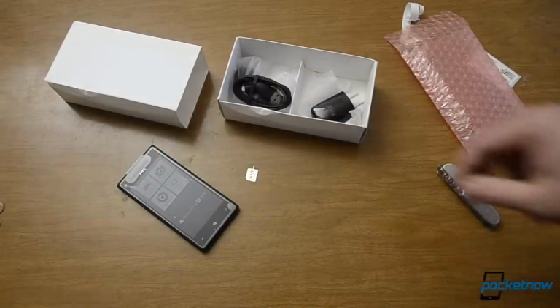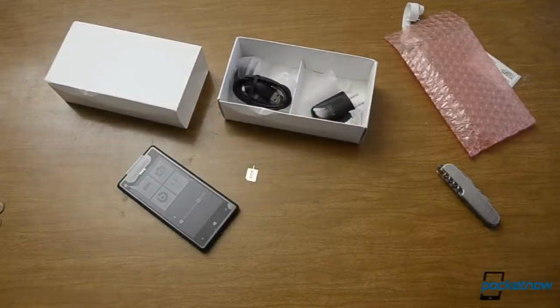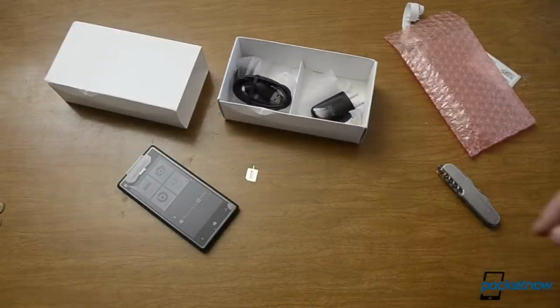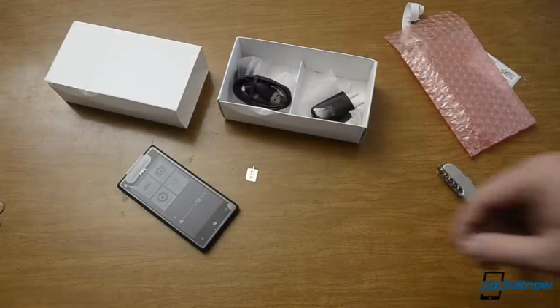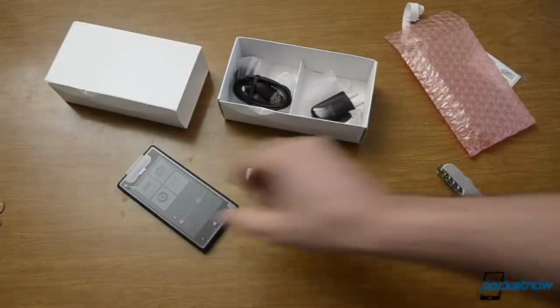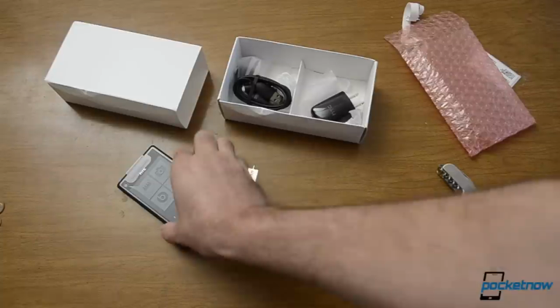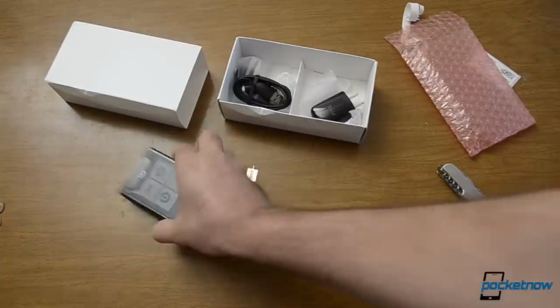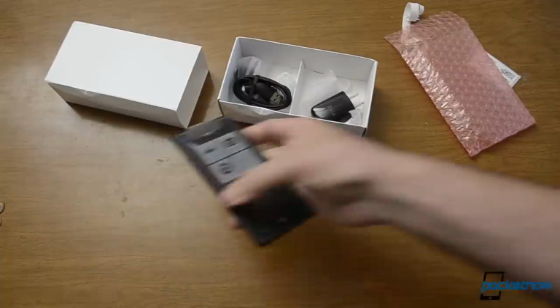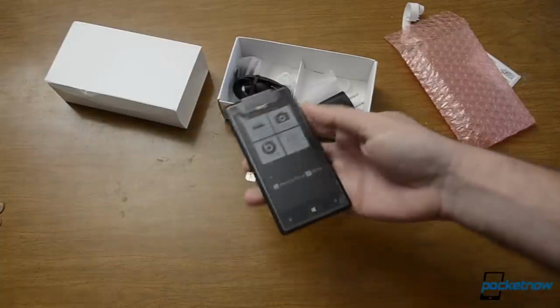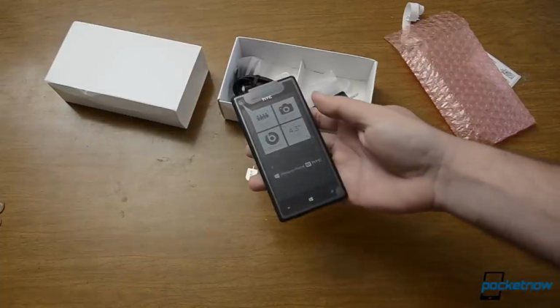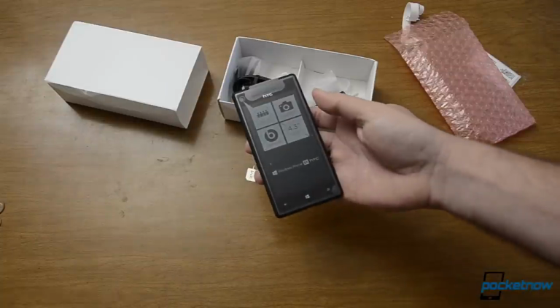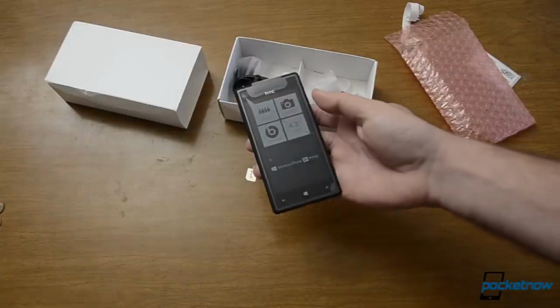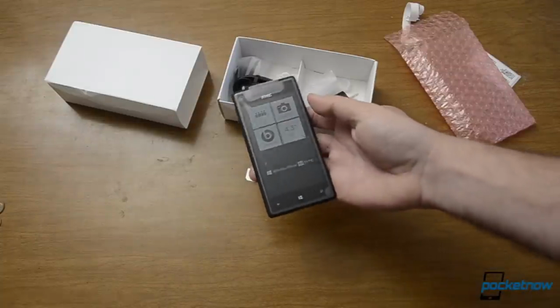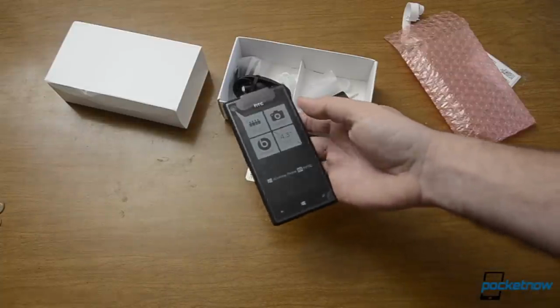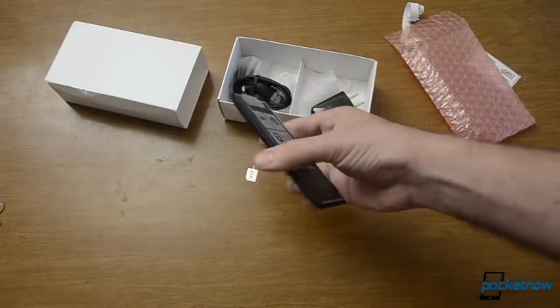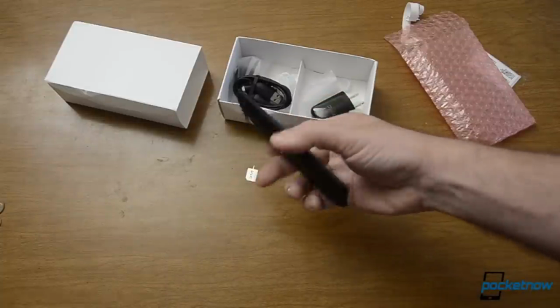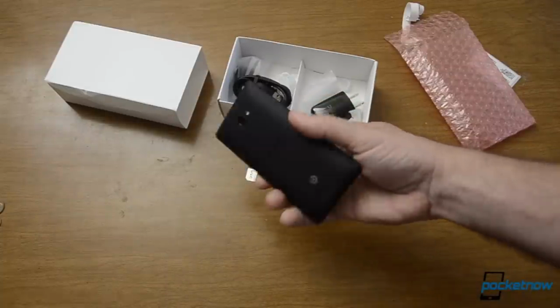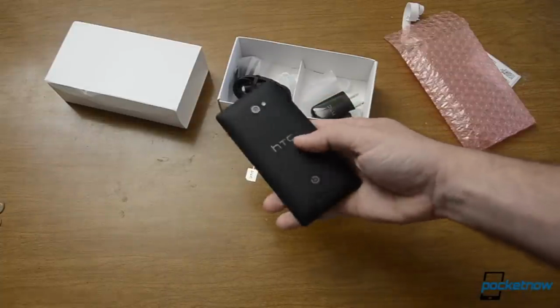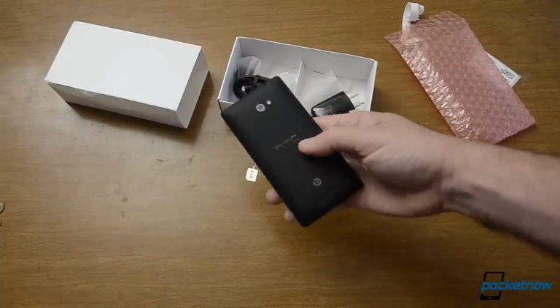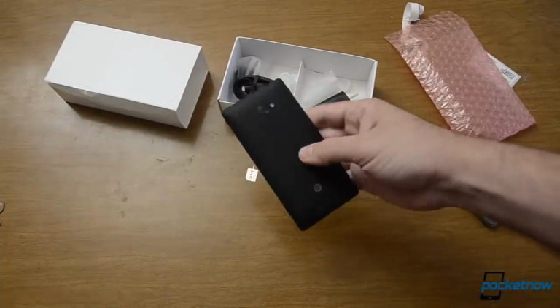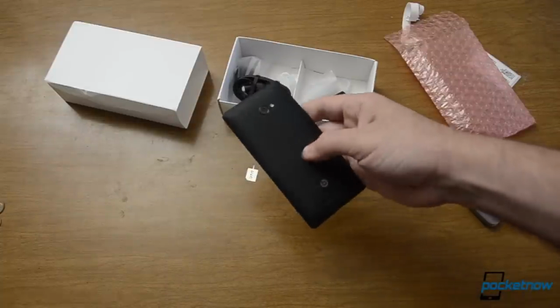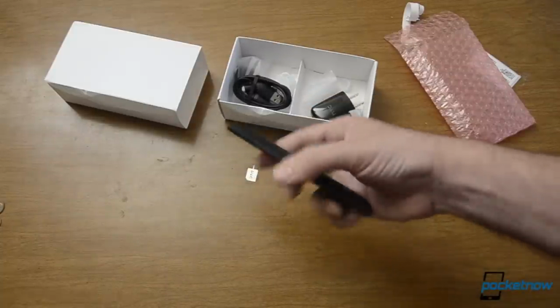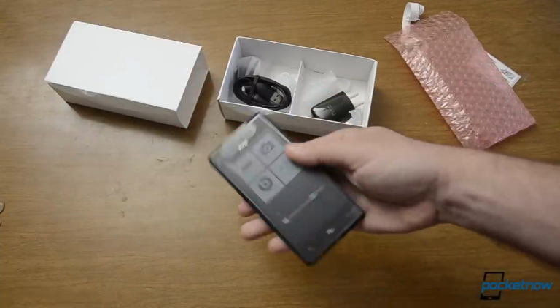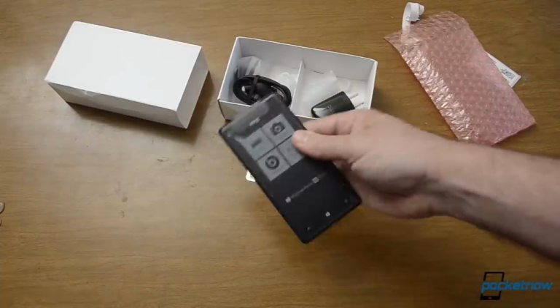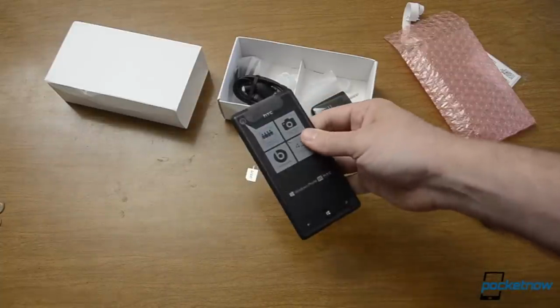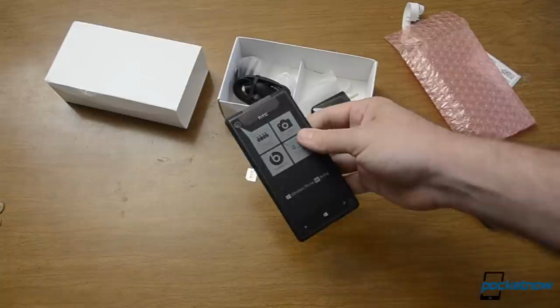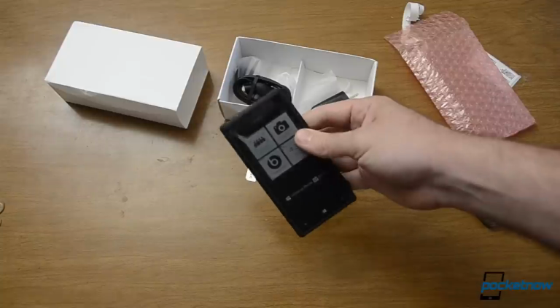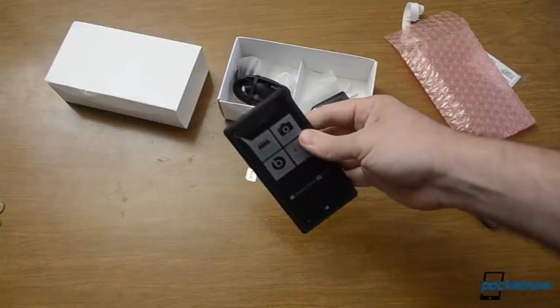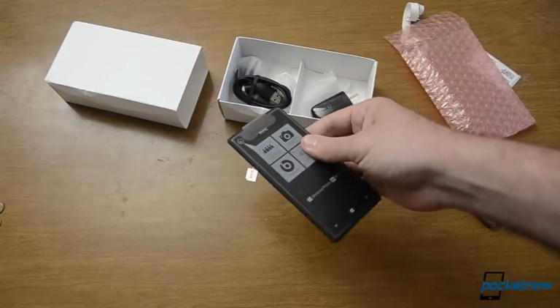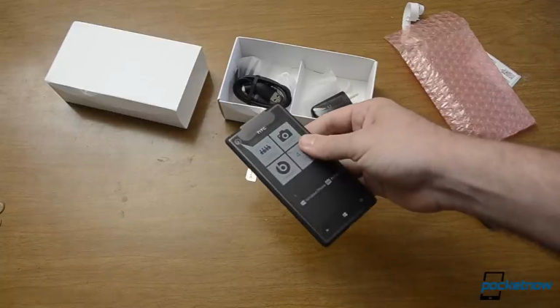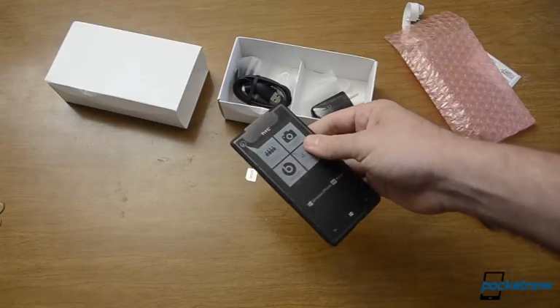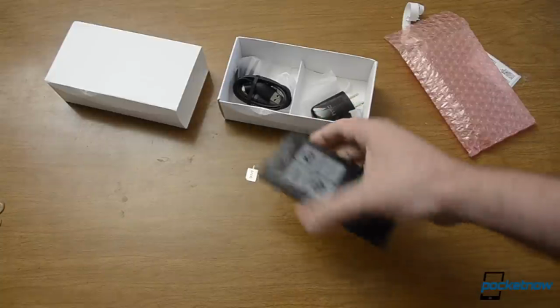So there we go. Unboxed the Windows Phone 8X from HTC. Can't wait to check it out.